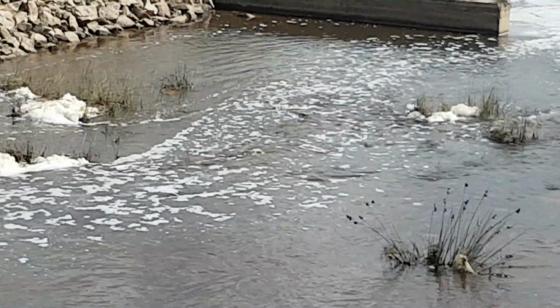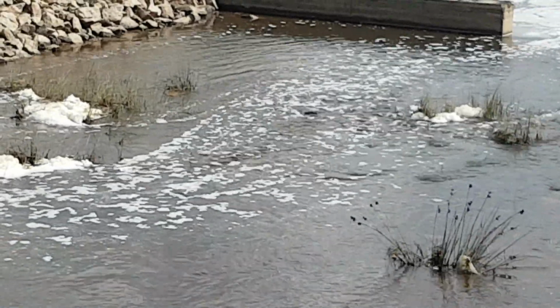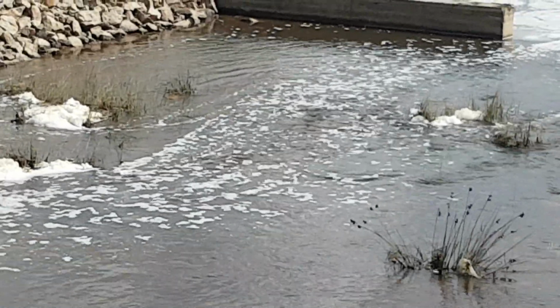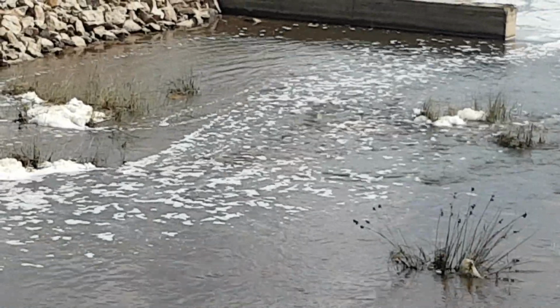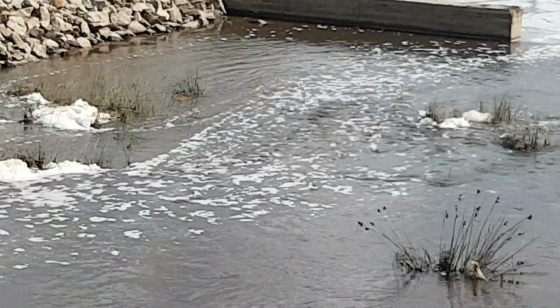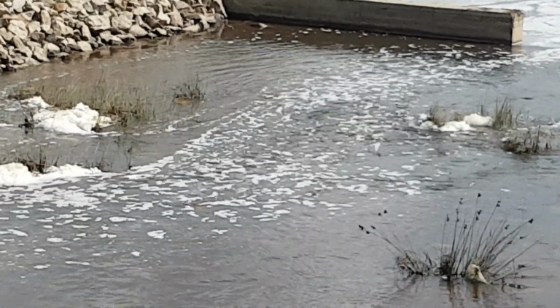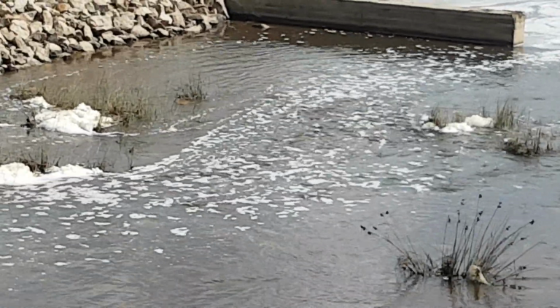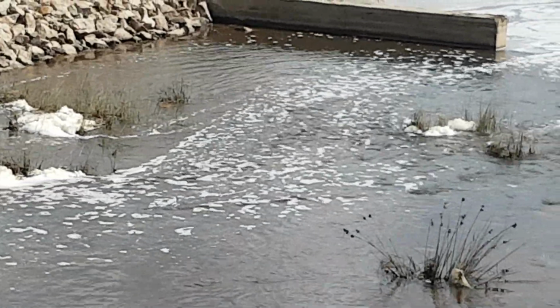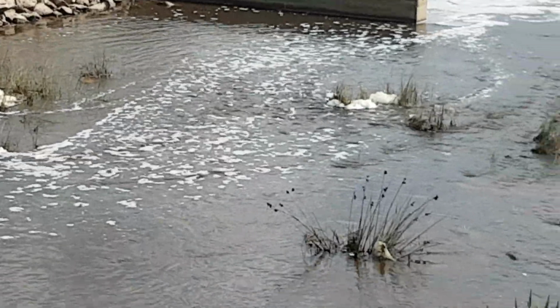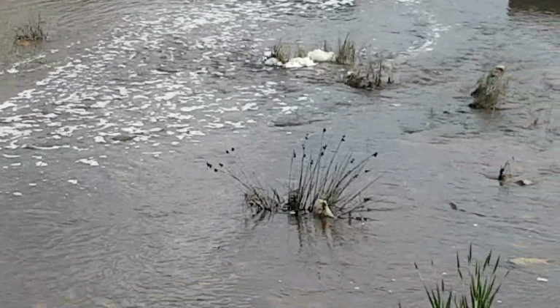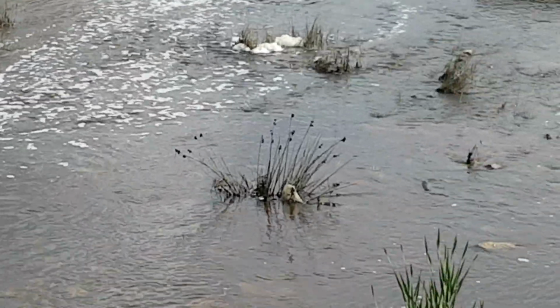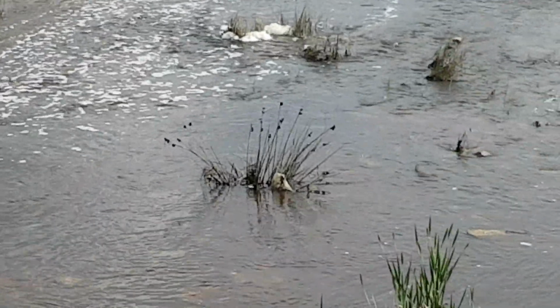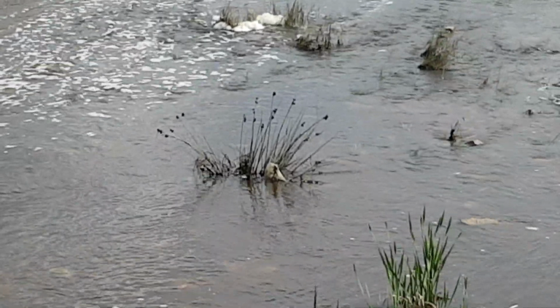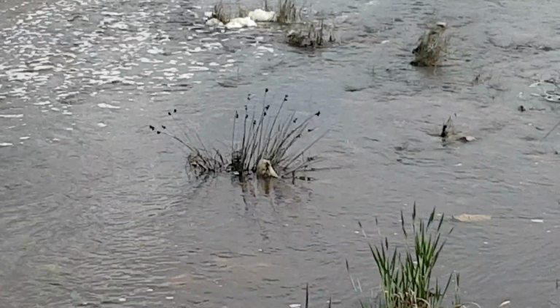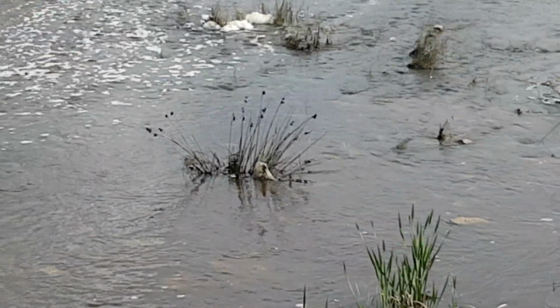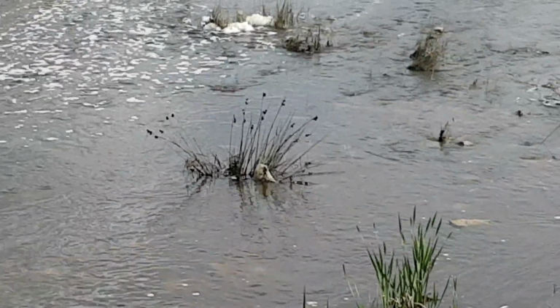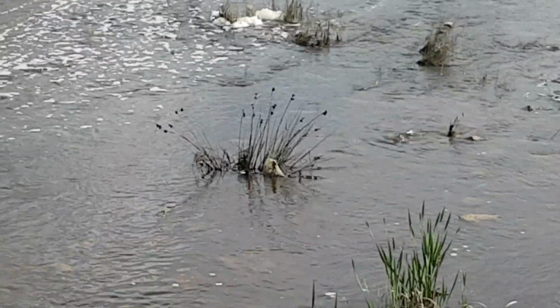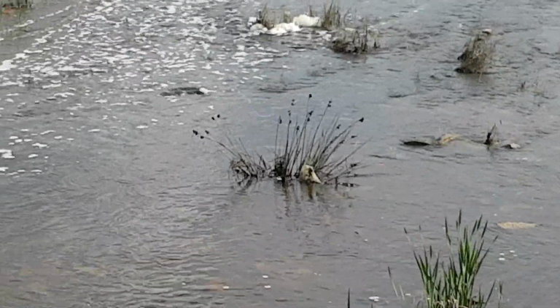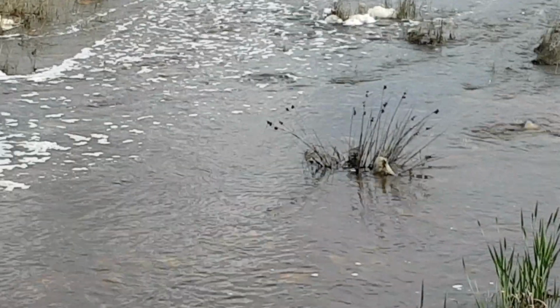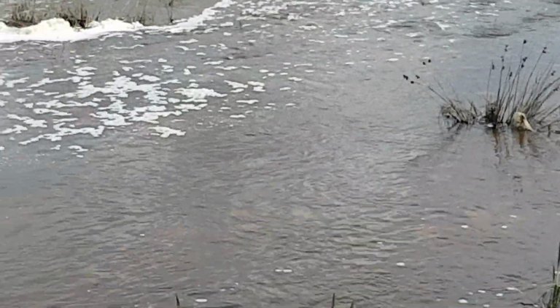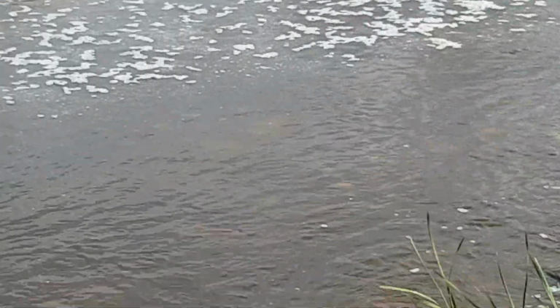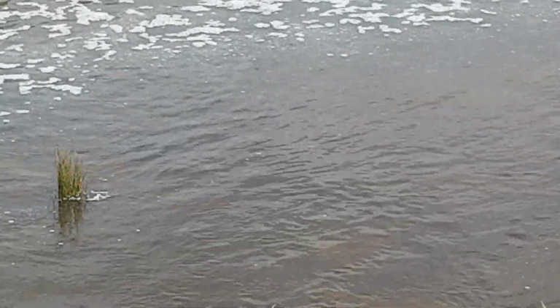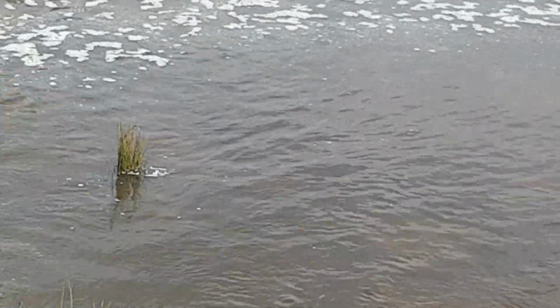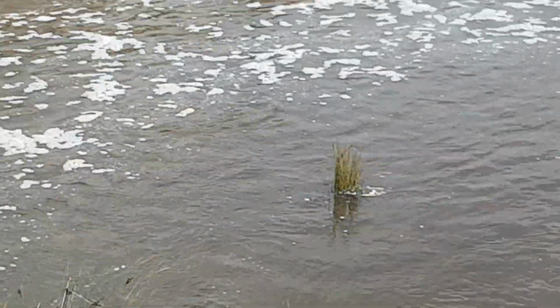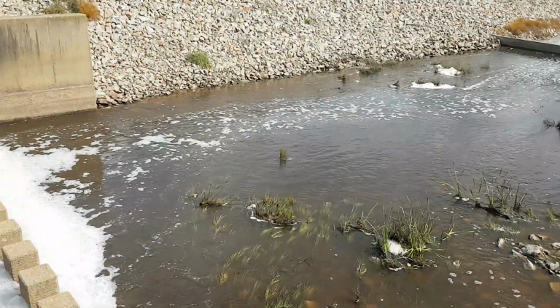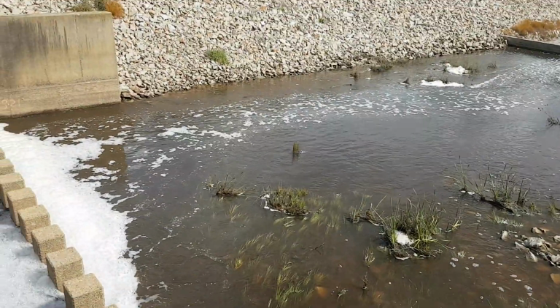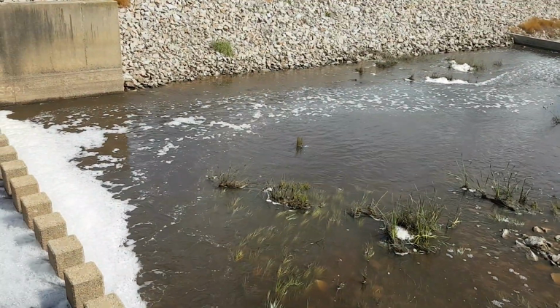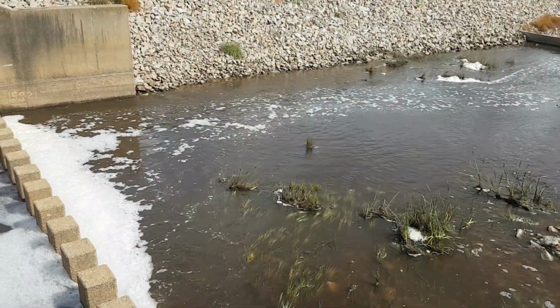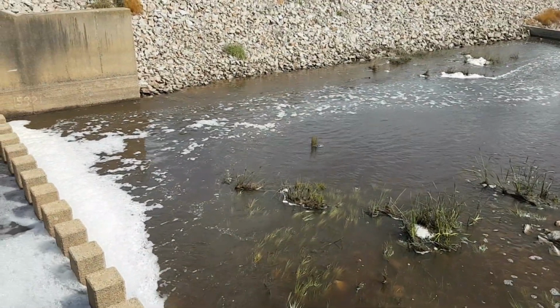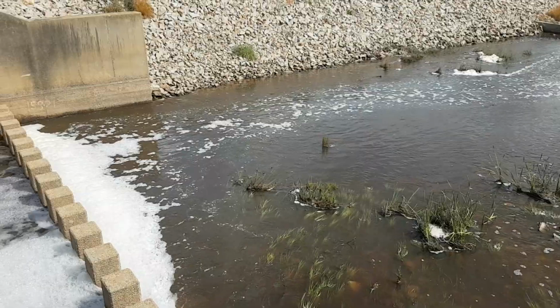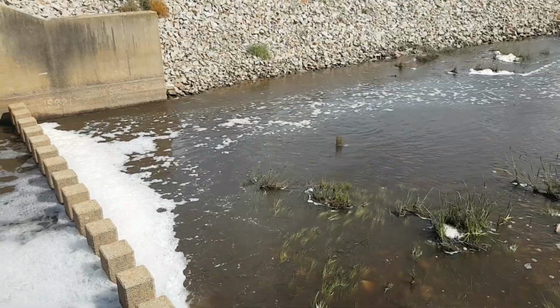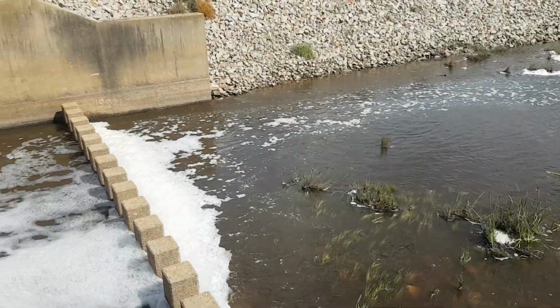Look at the big carp - you can see them swimming up through the shallow water down there. These carp are trying to get in to the smorgasbord of food that is on offer in the winter wetlands.